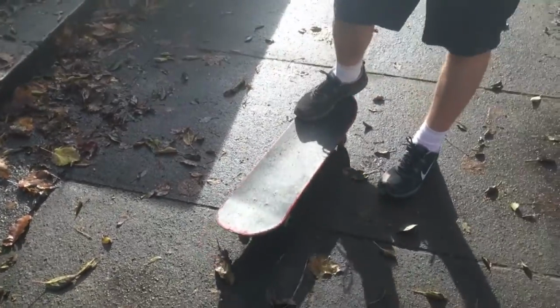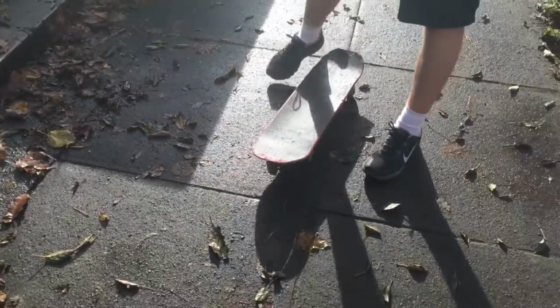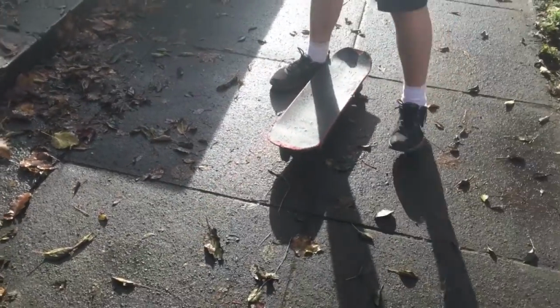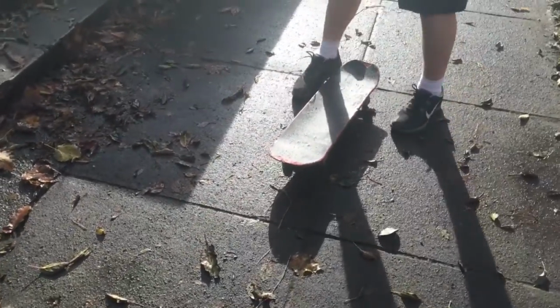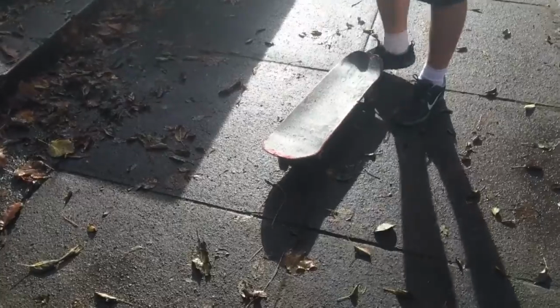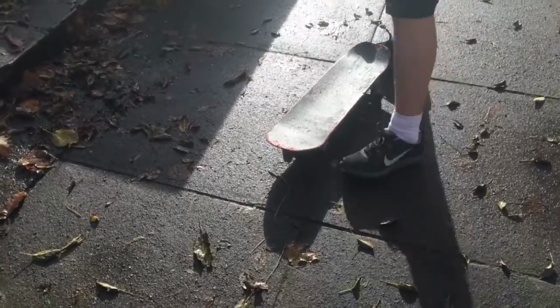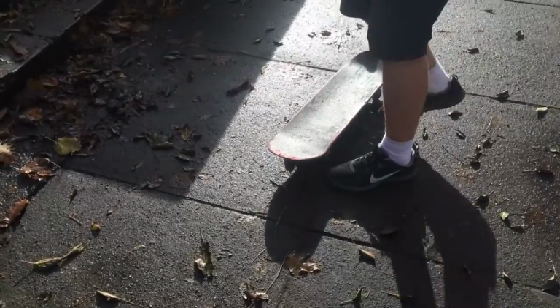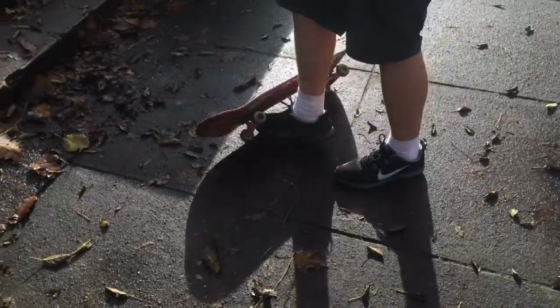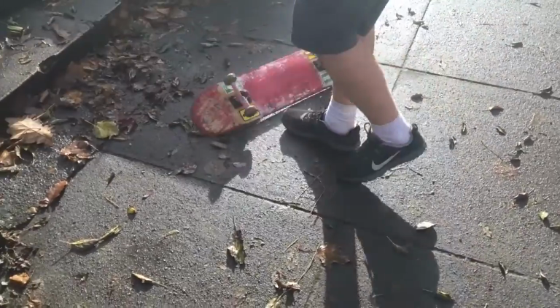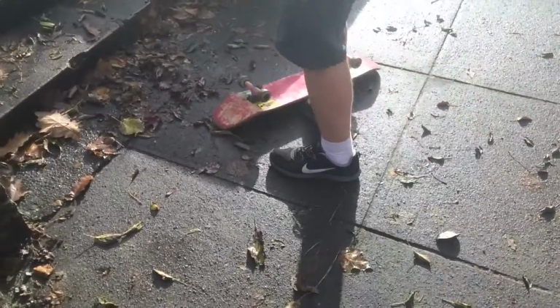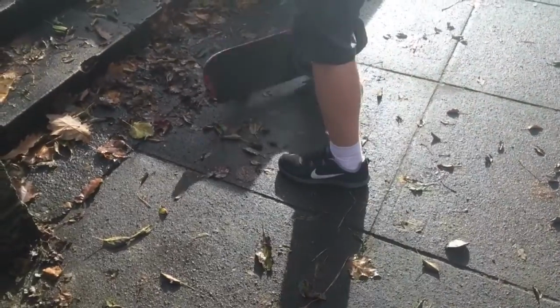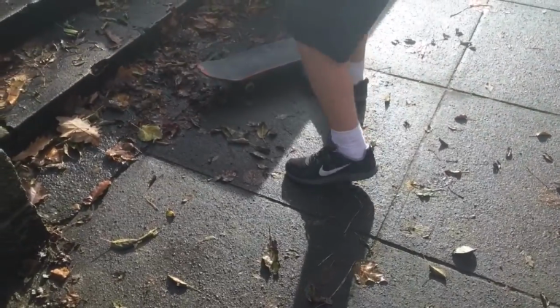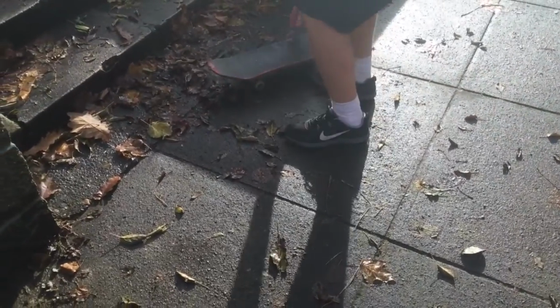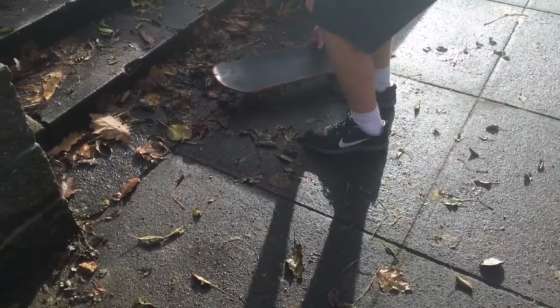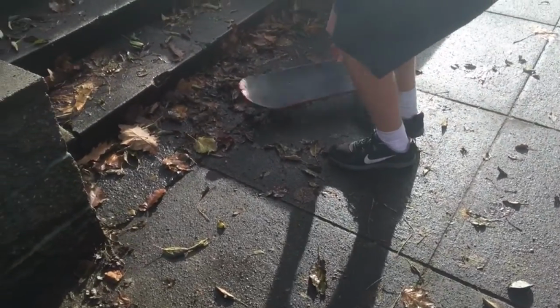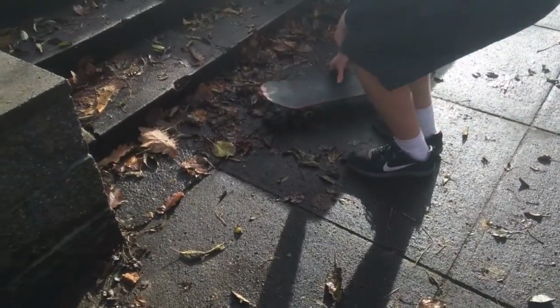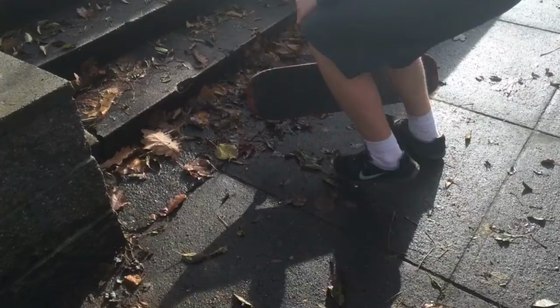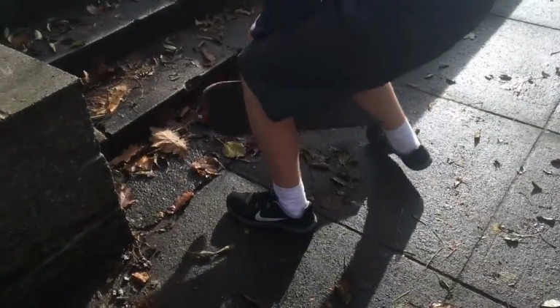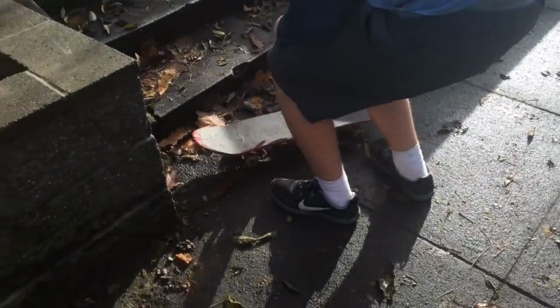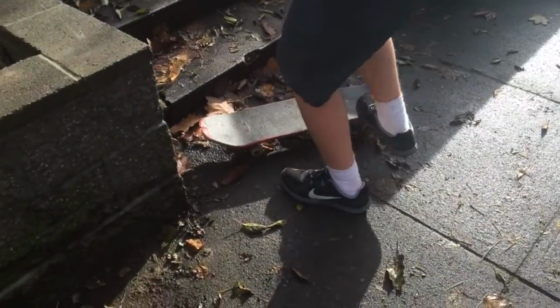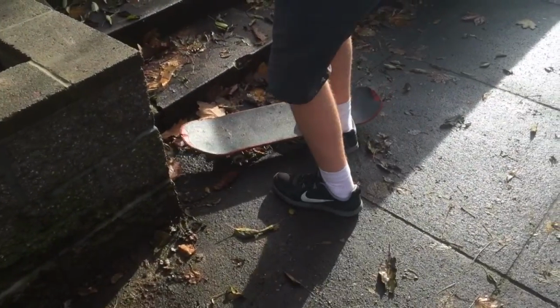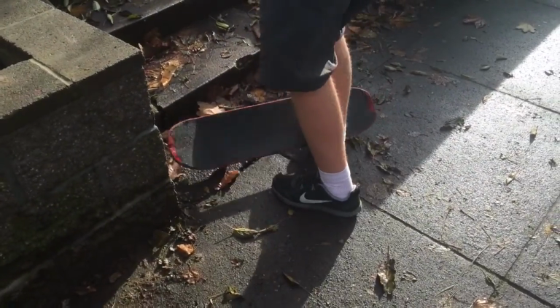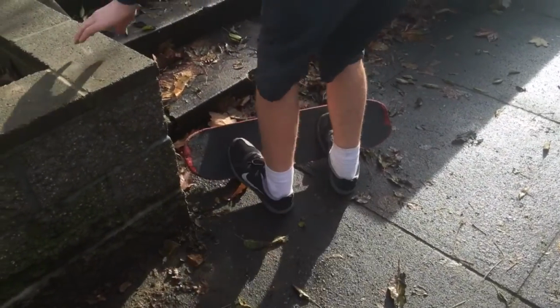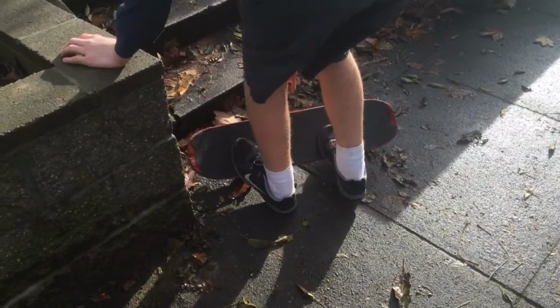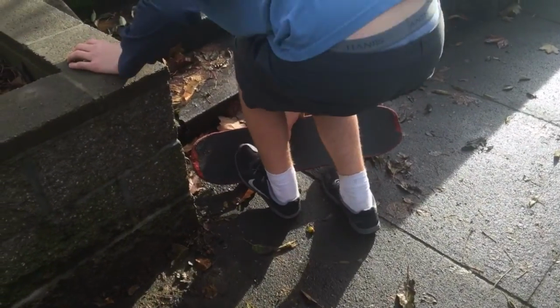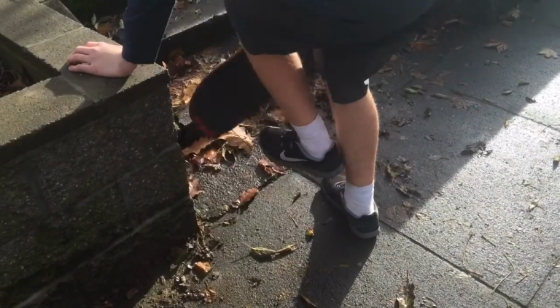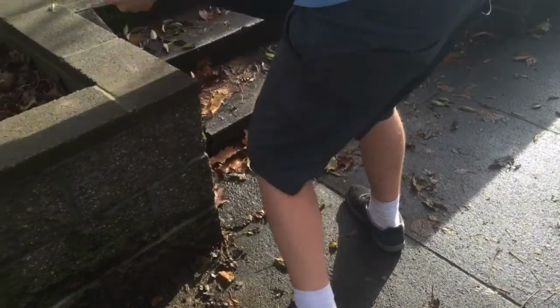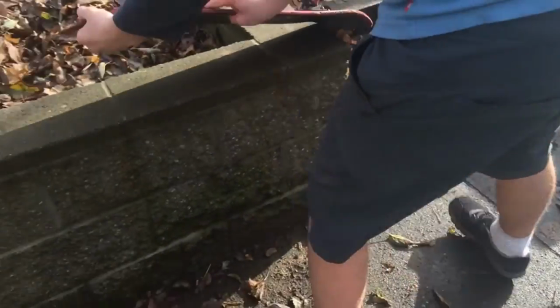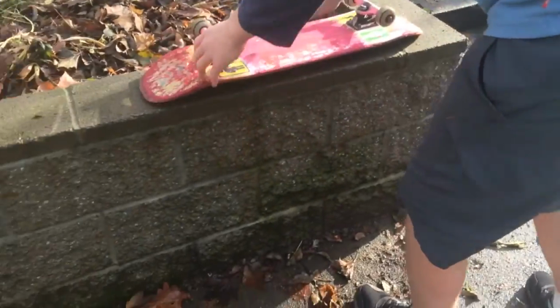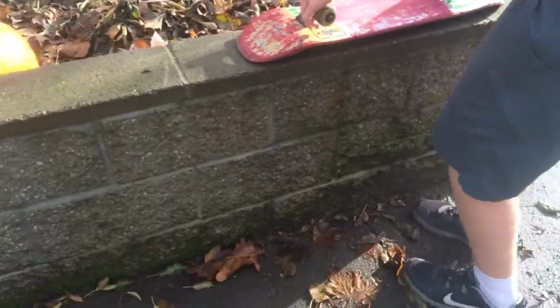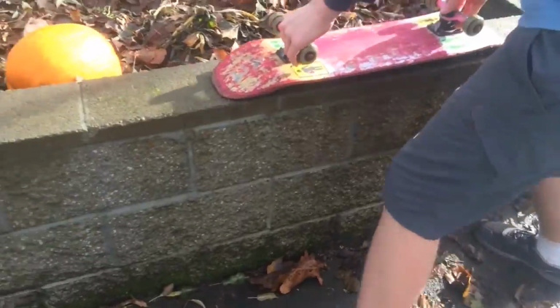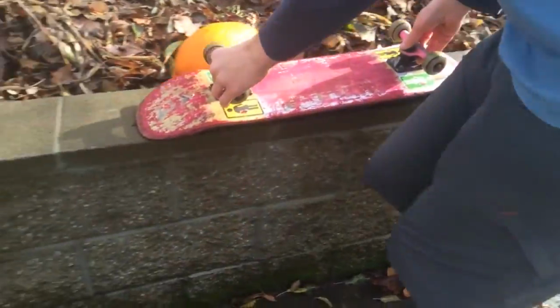The second step to learn how to dark slide is to dark slide. So first you want to go like this — have your feet on the board, then jump up and dark slide.